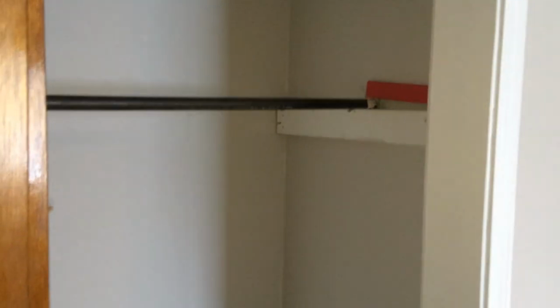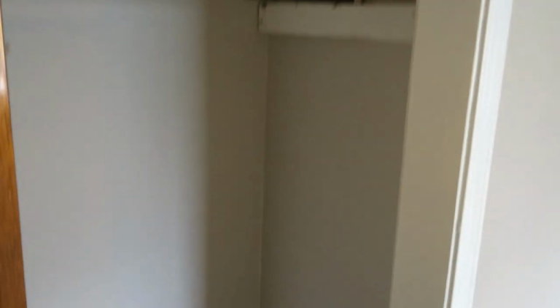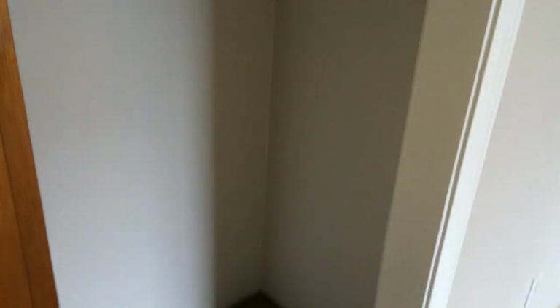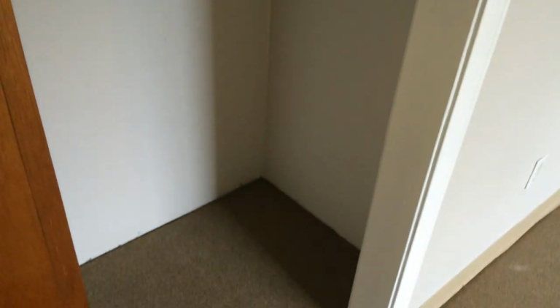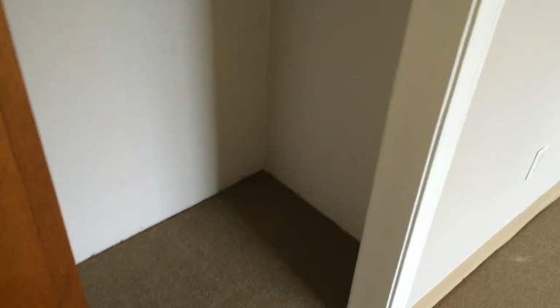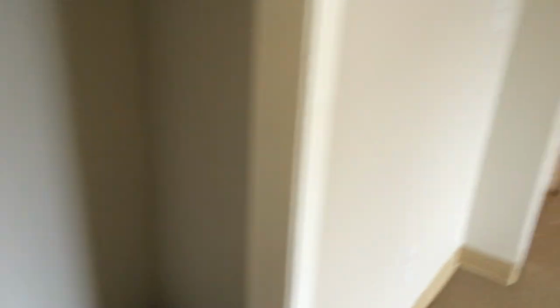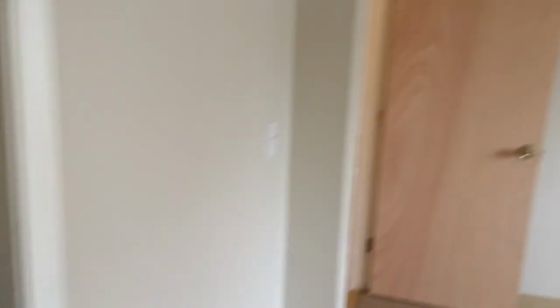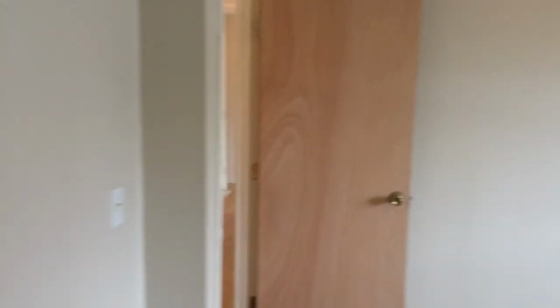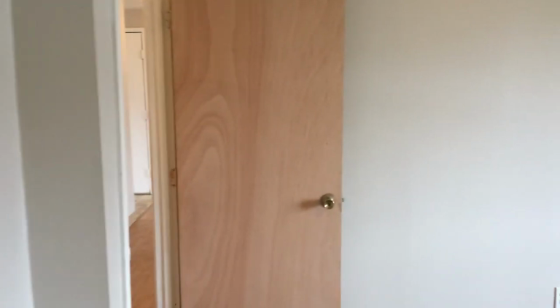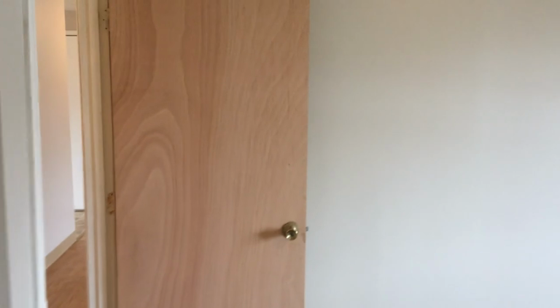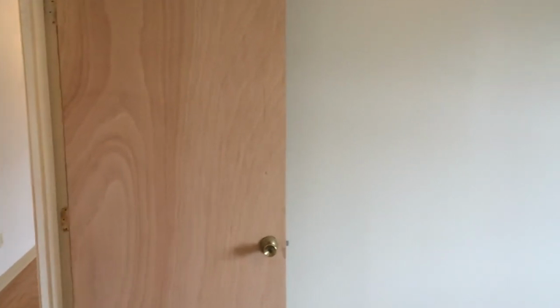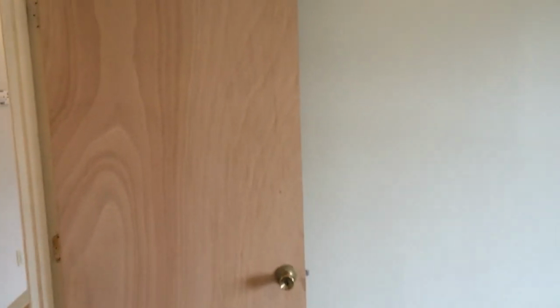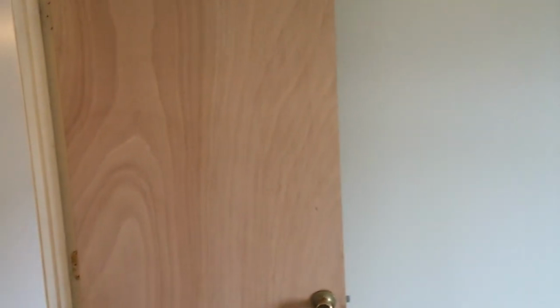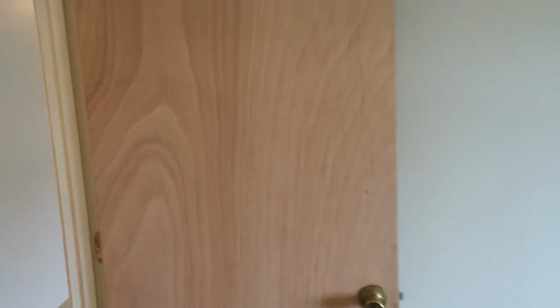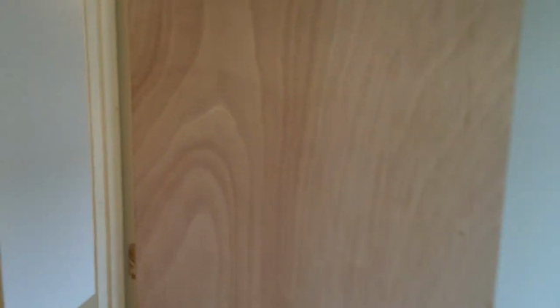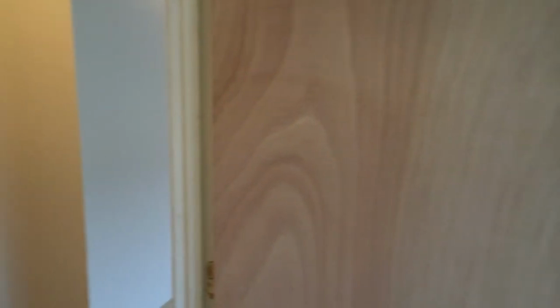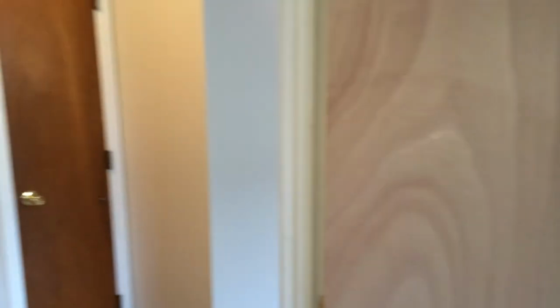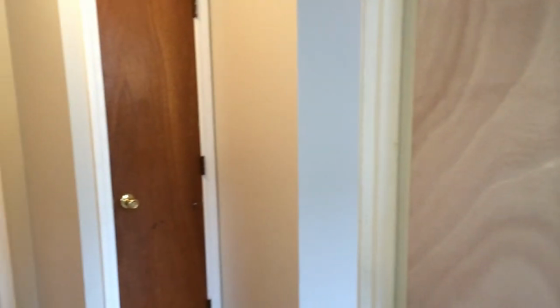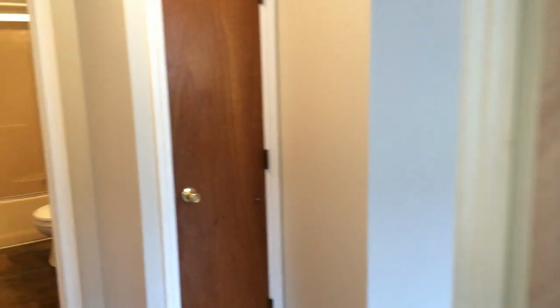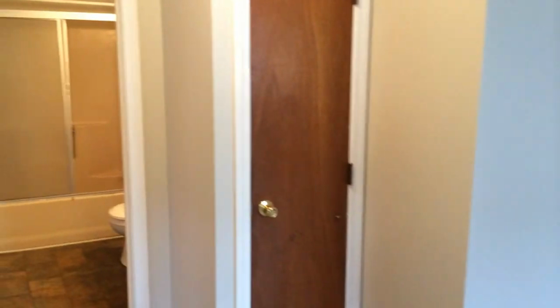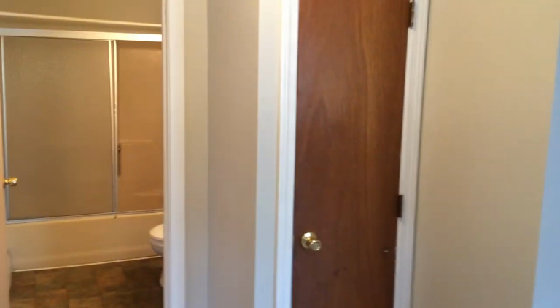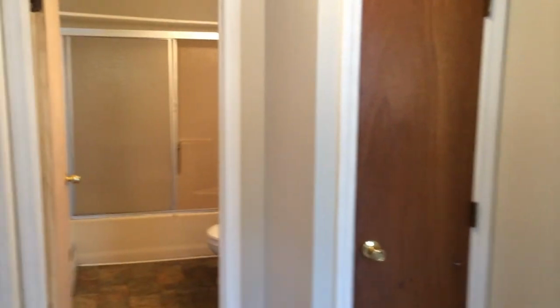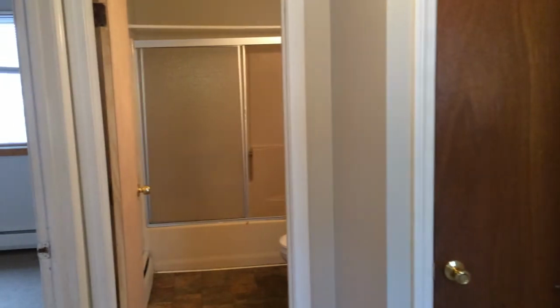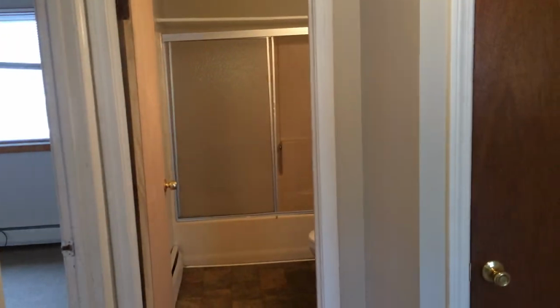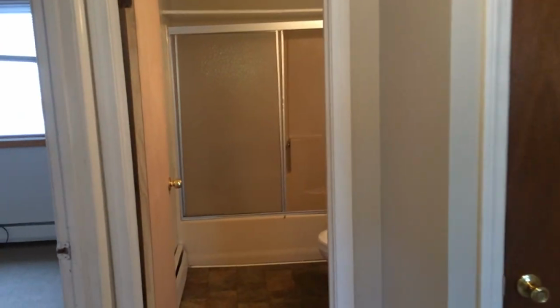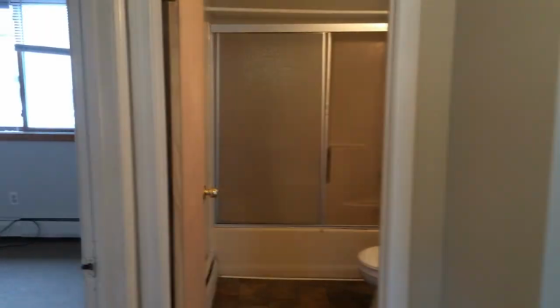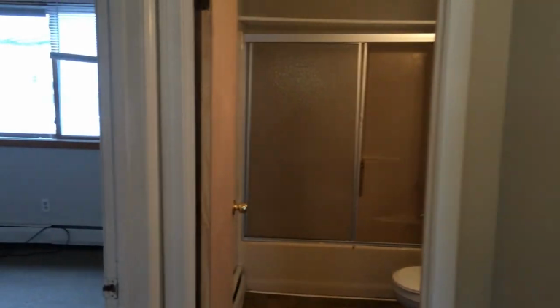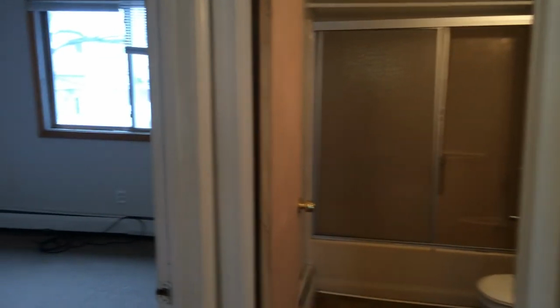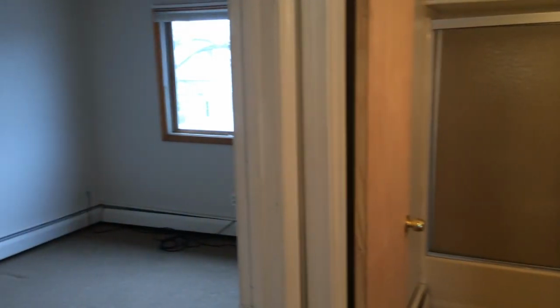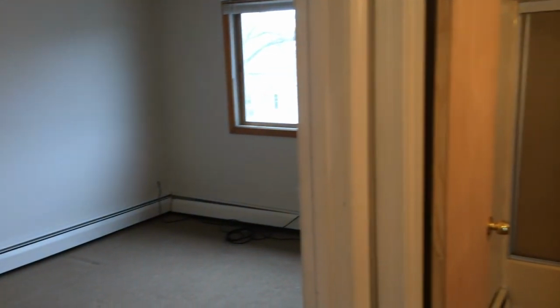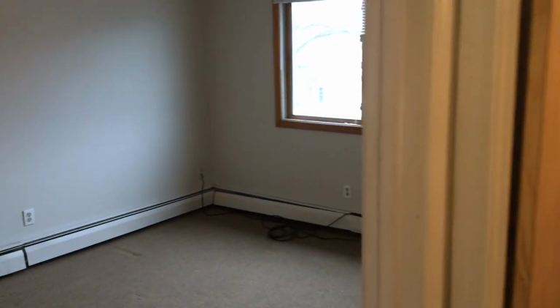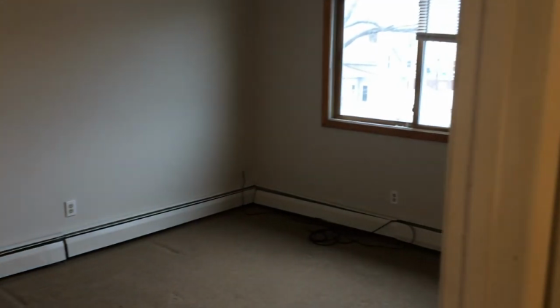The closet doors are sliding. As a tenant of Nexus, you enjoy the benefit of being able to pay your rent online, as well as file maintenance requests and chat with our staff live 24/7.